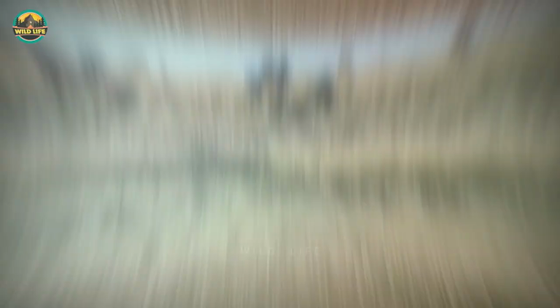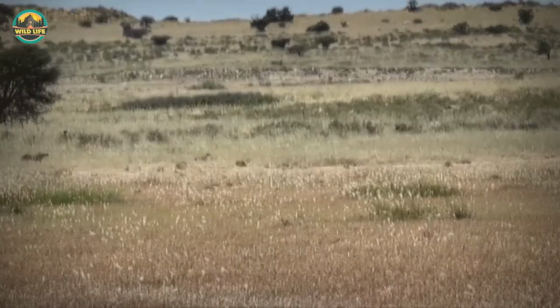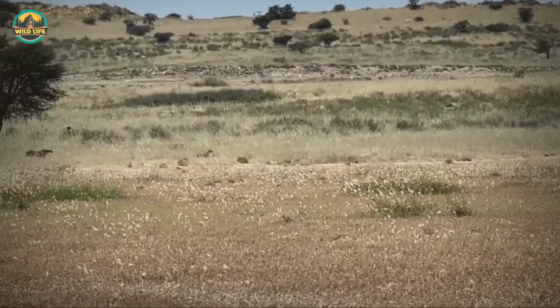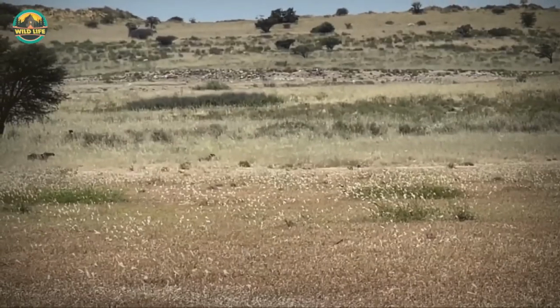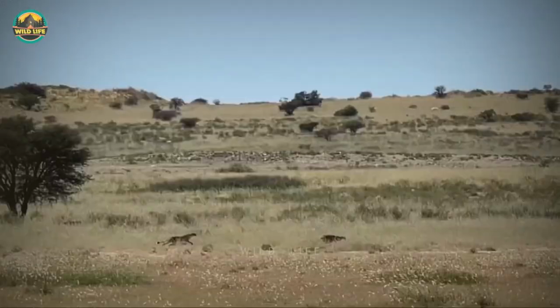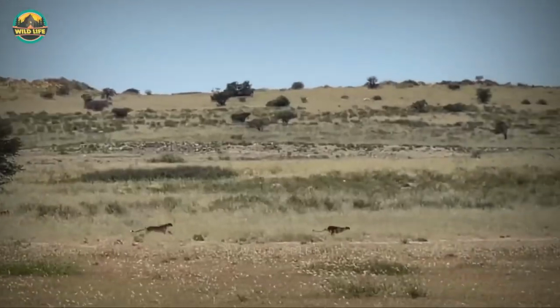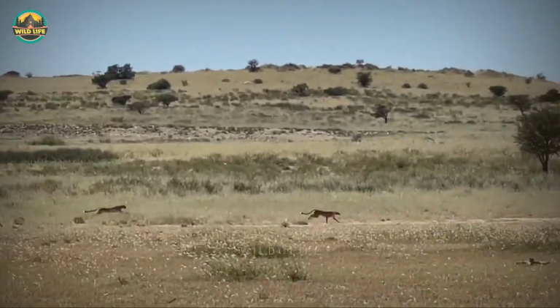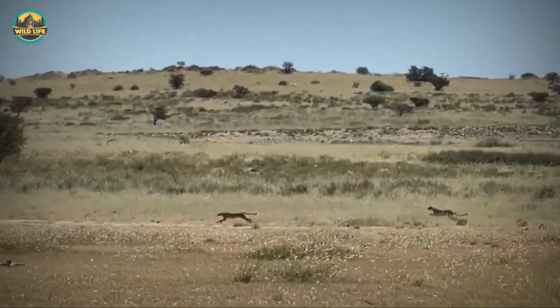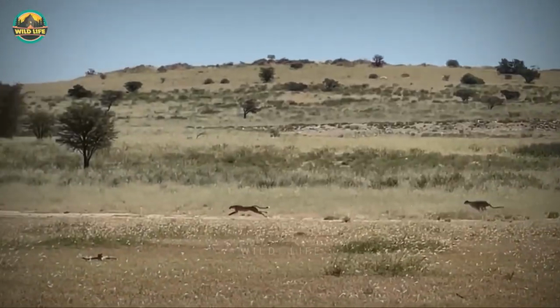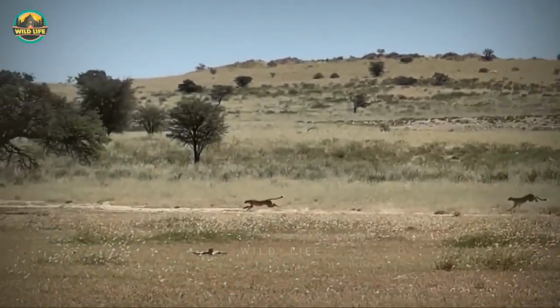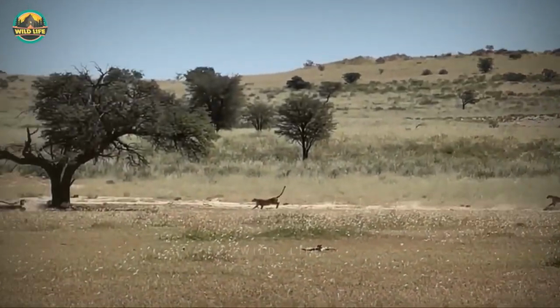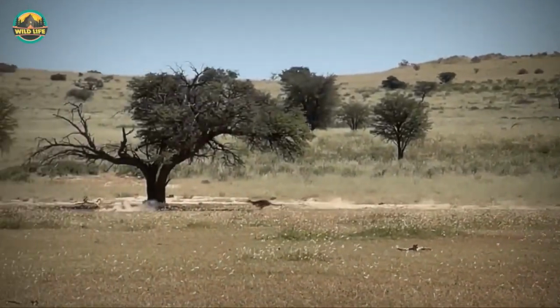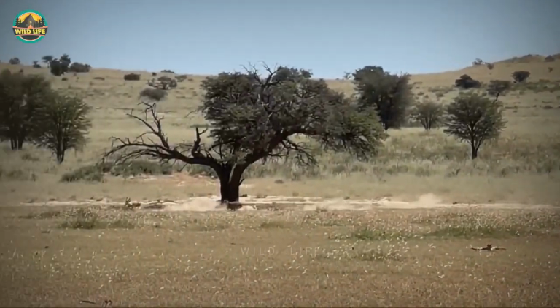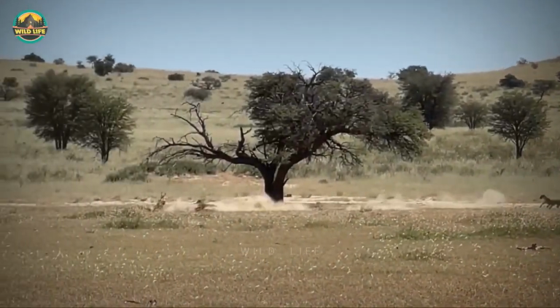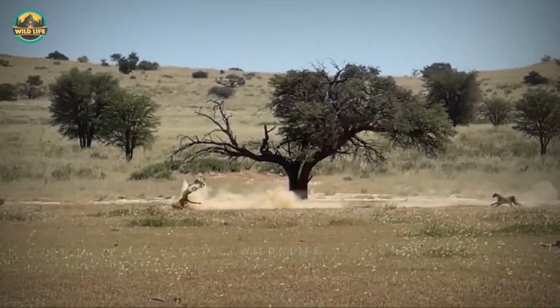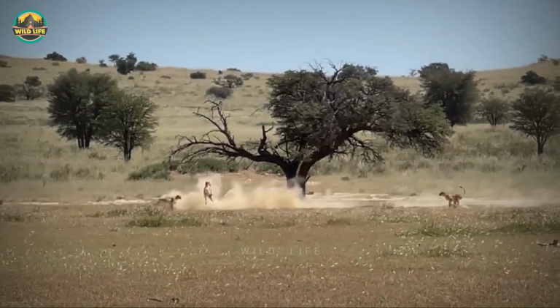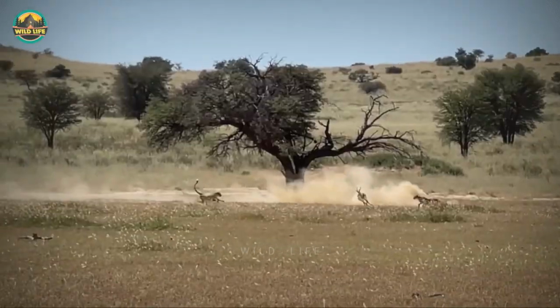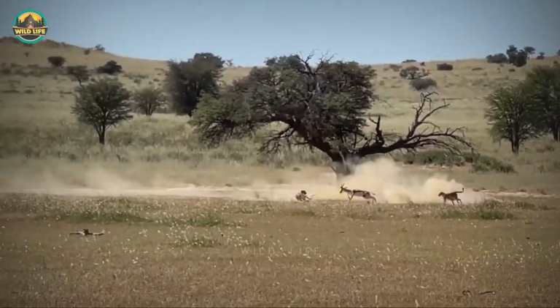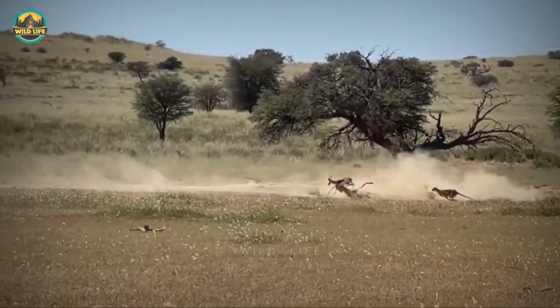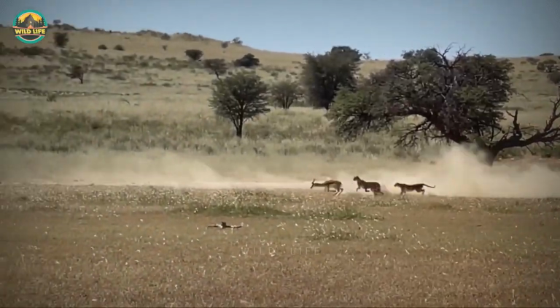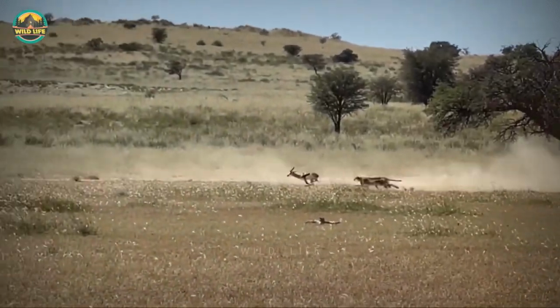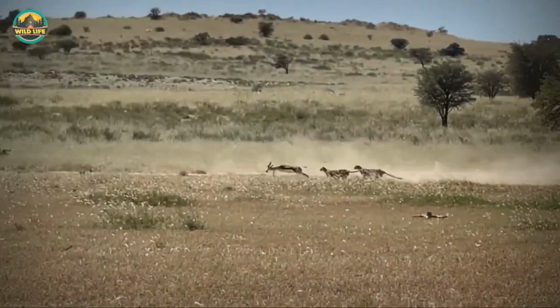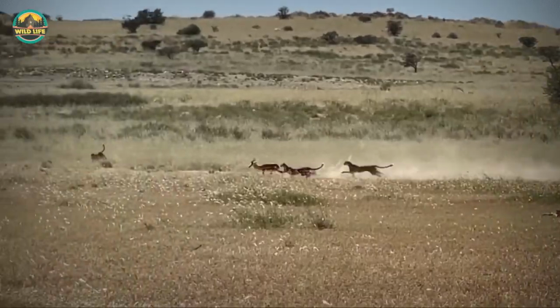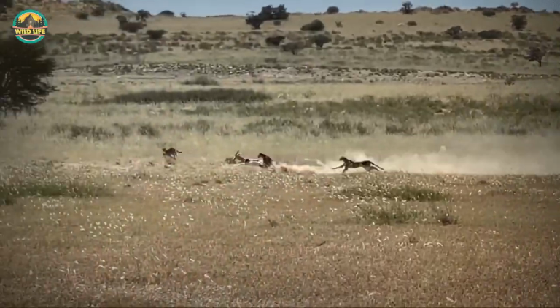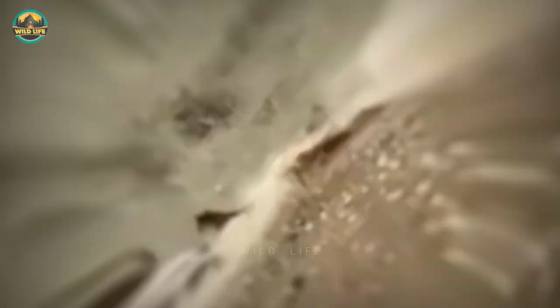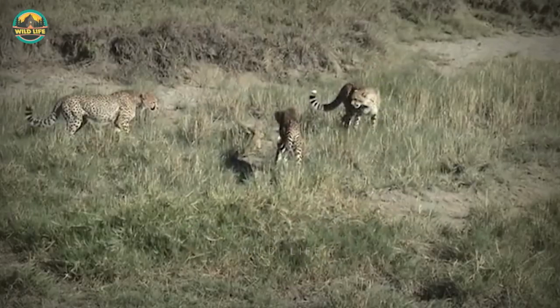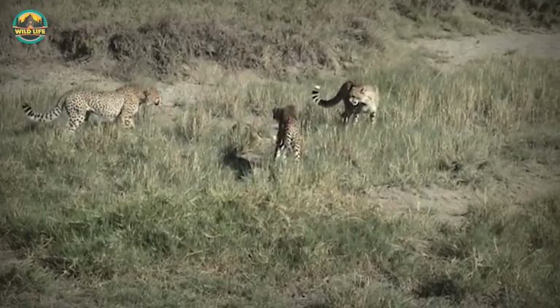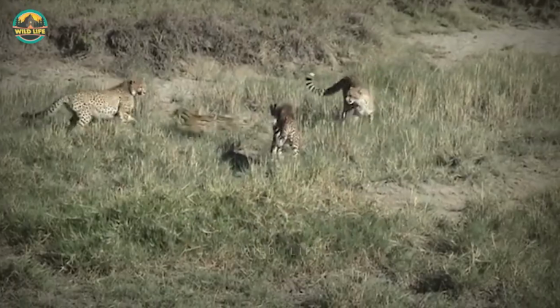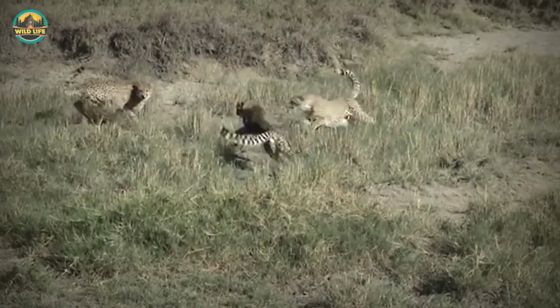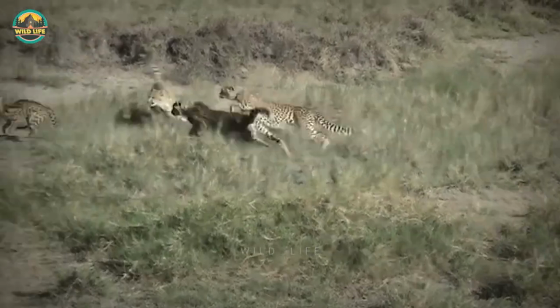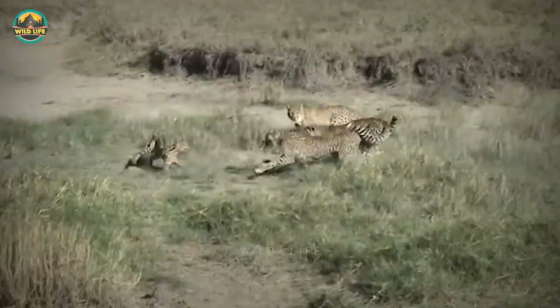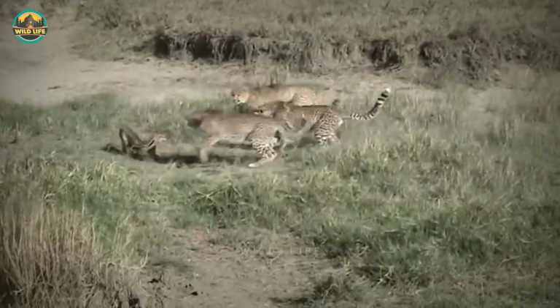Number 3: Three cheetahs hunt a tricky springbok. Even when the springbok stops and makes an abrupt turn, the cats follow without losing ground and make the kill.